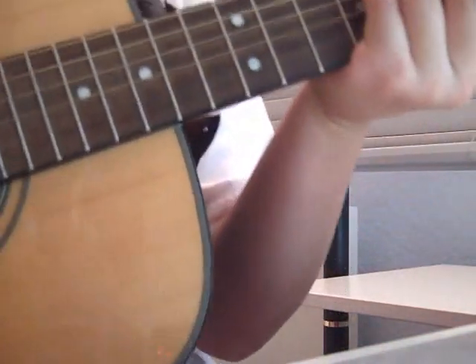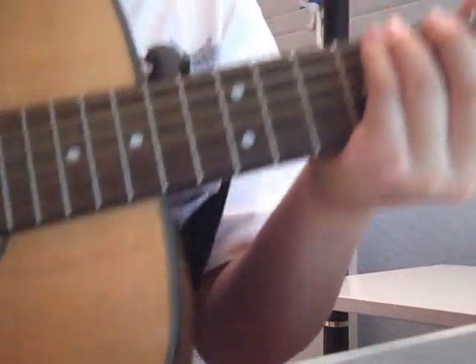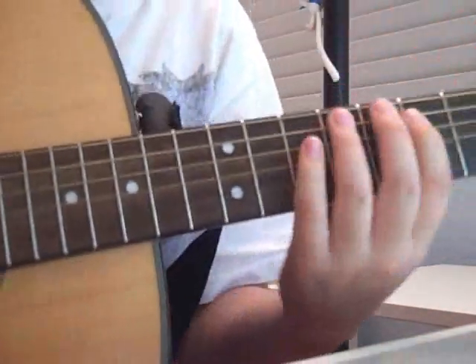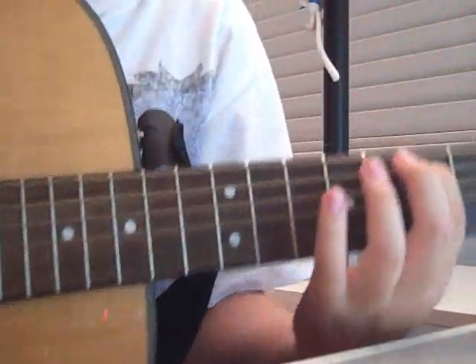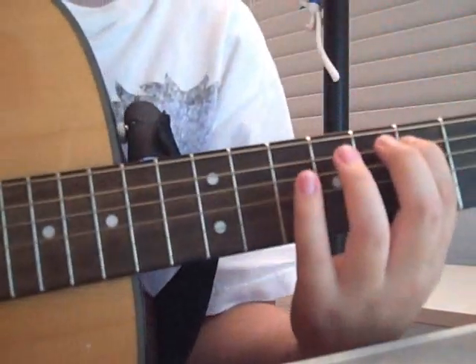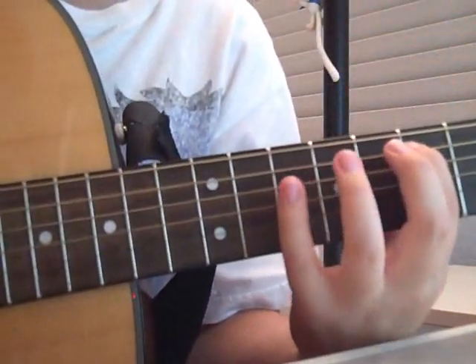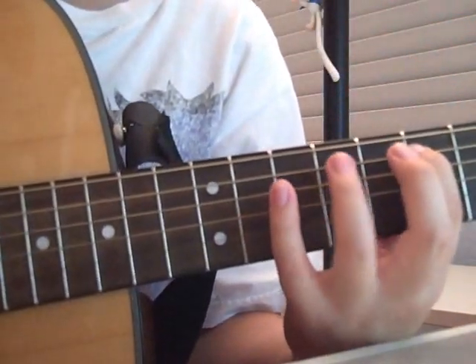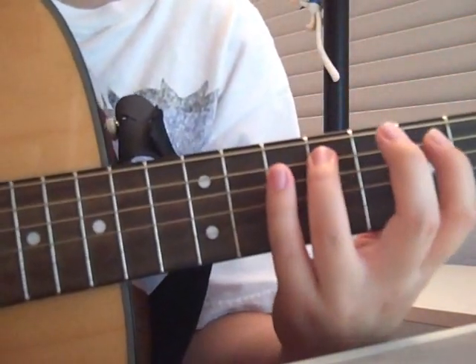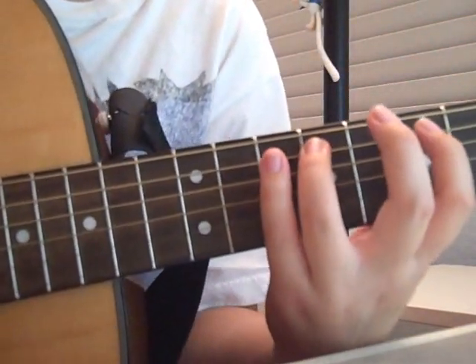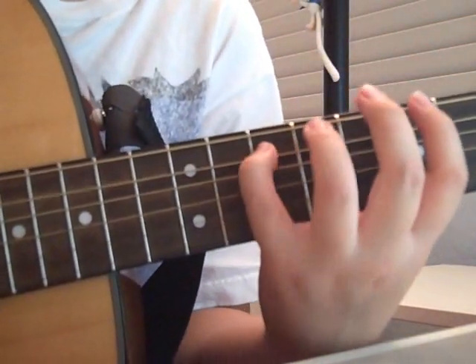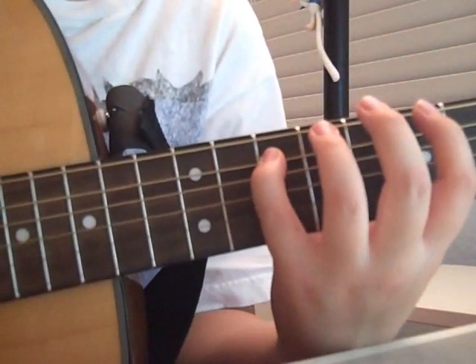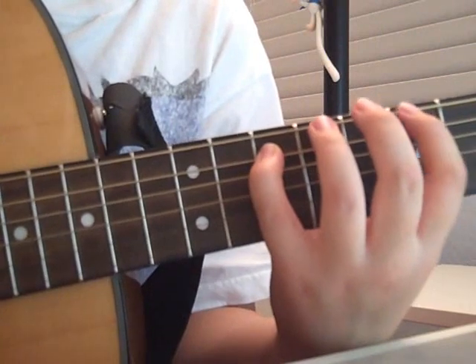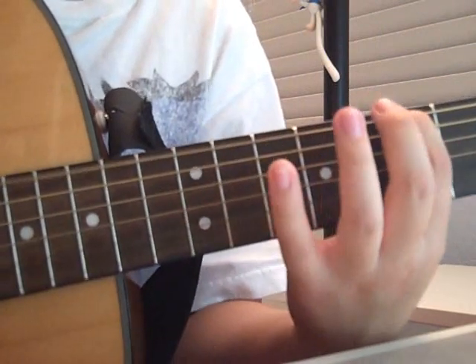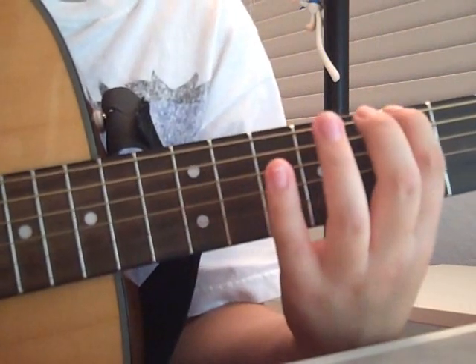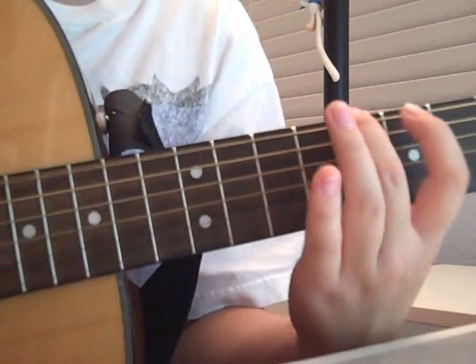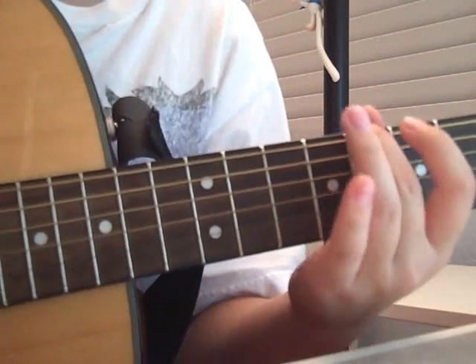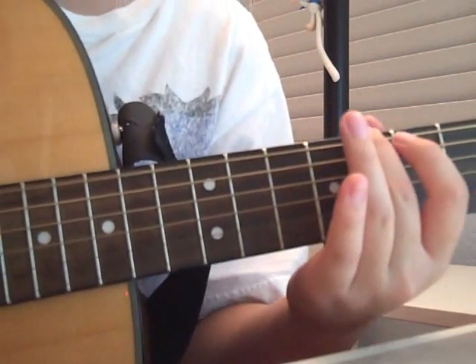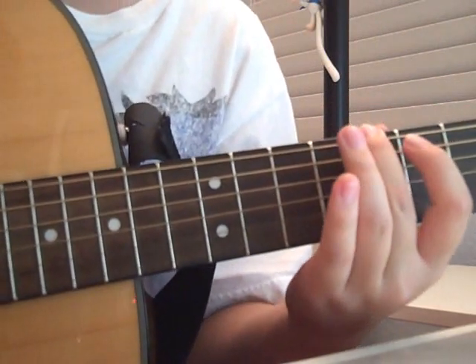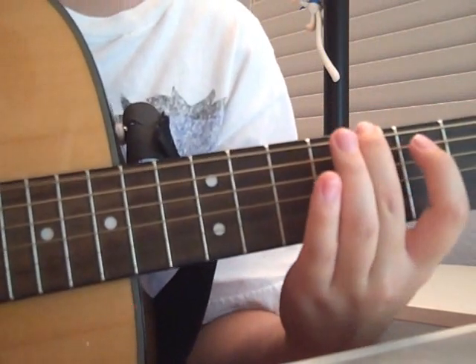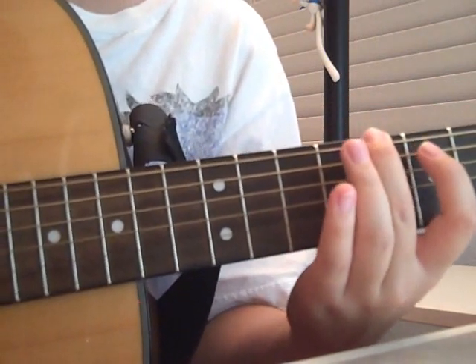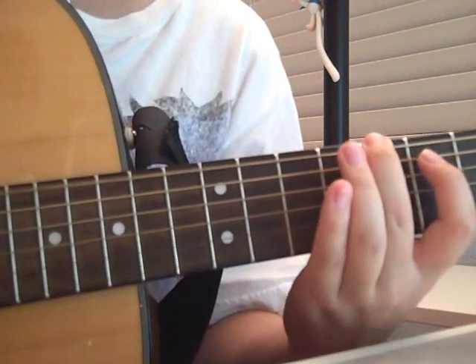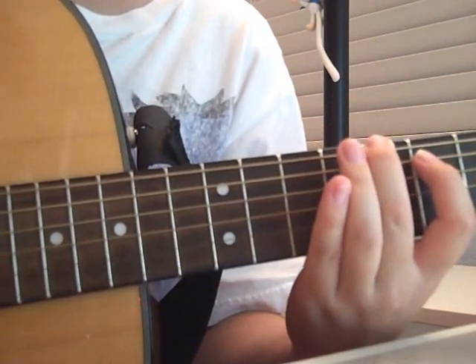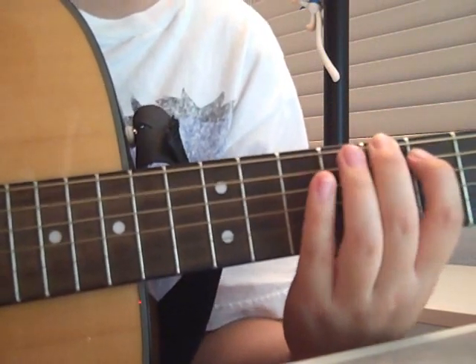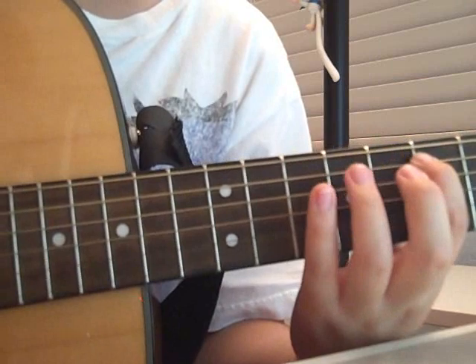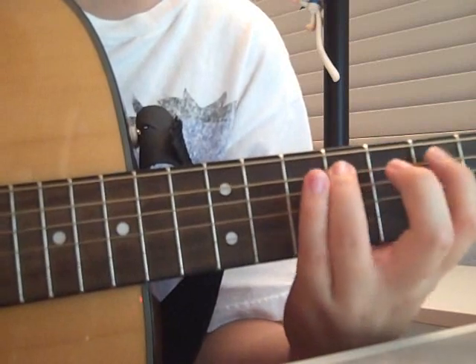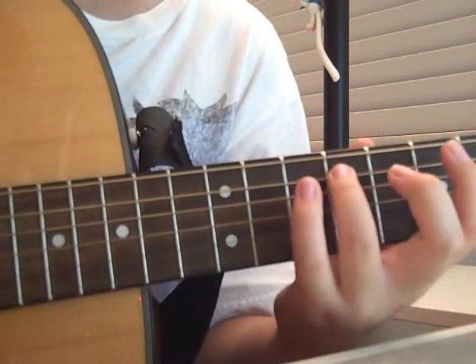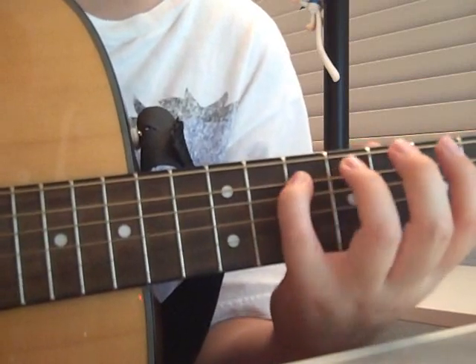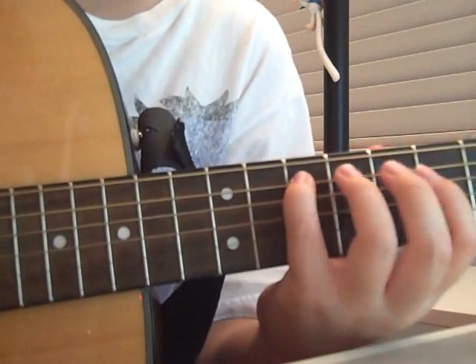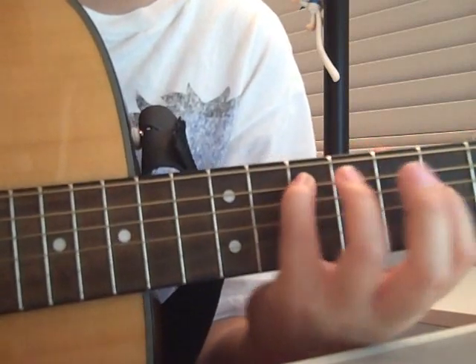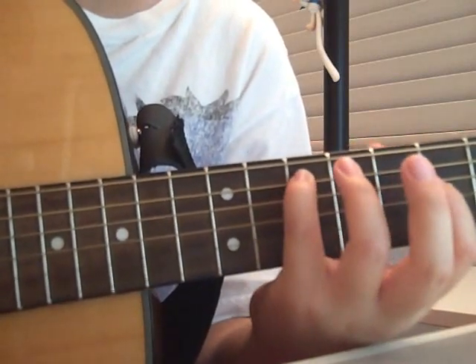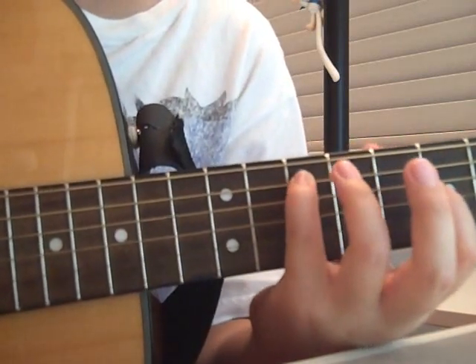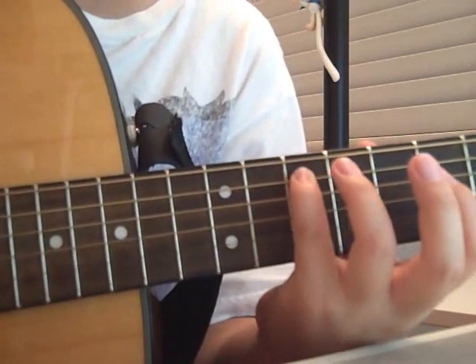This is the intro: 7, 9, 10, 7, 8. Then 7, 9, 10 — and here he slides up to 12.